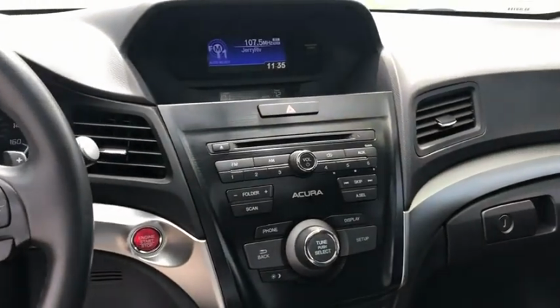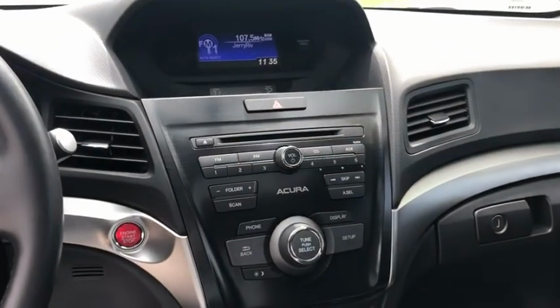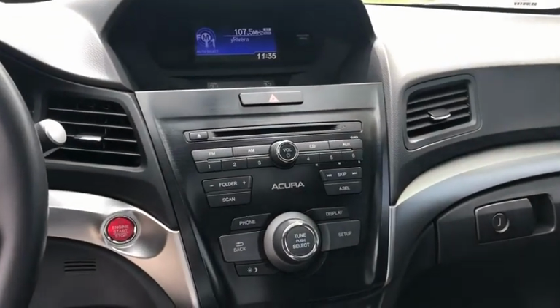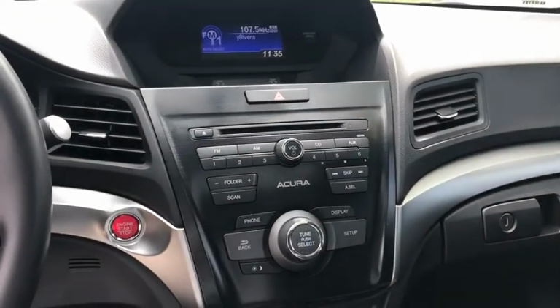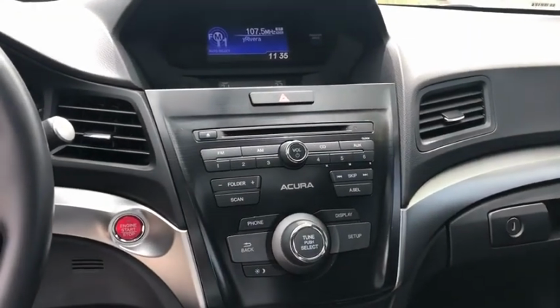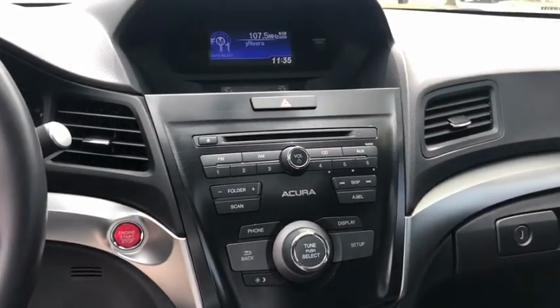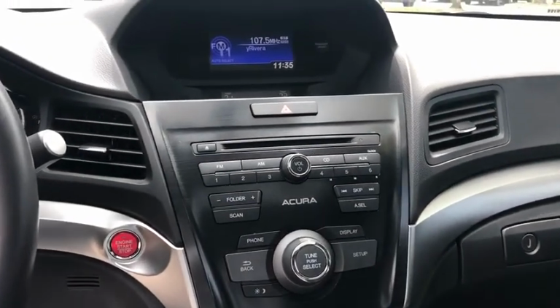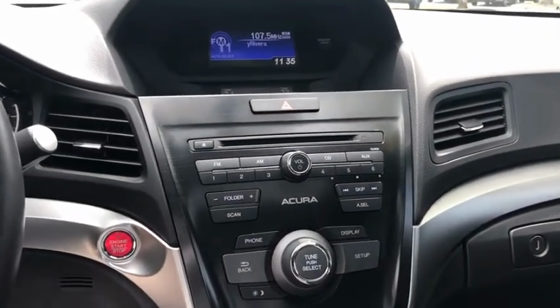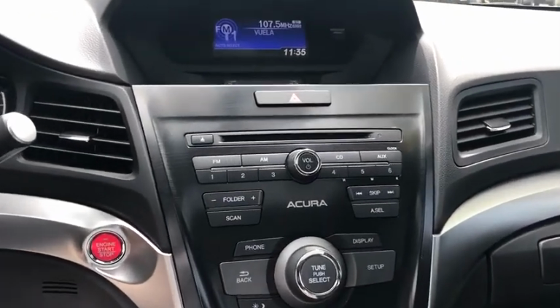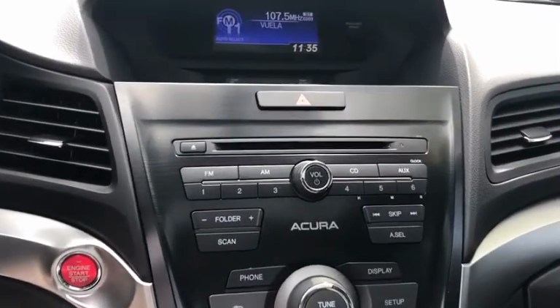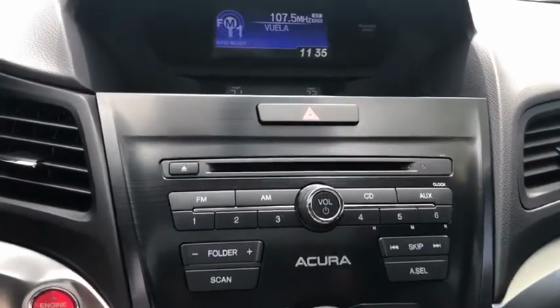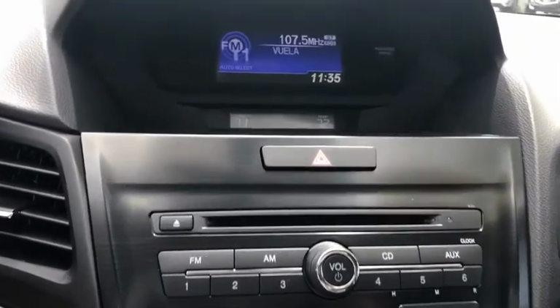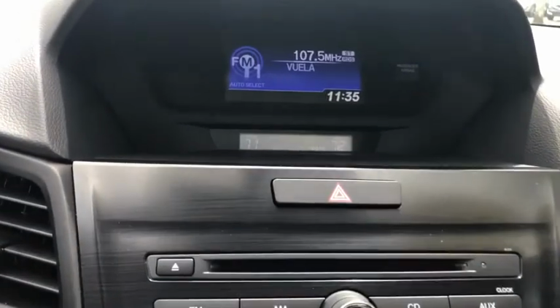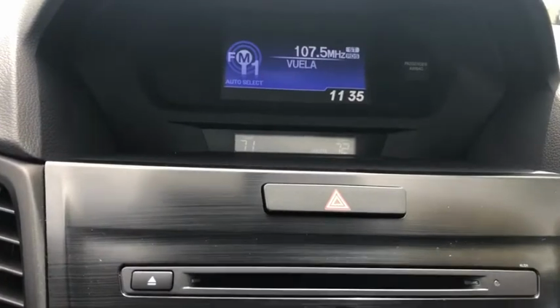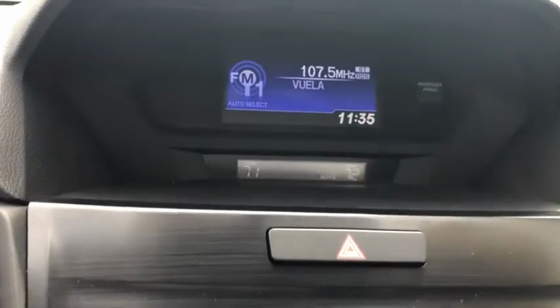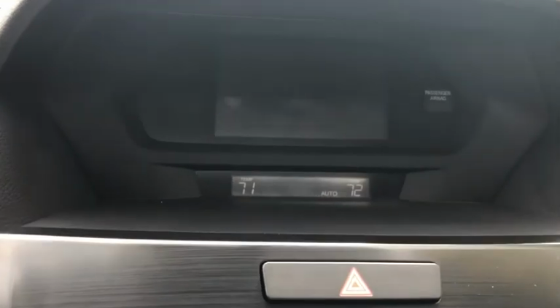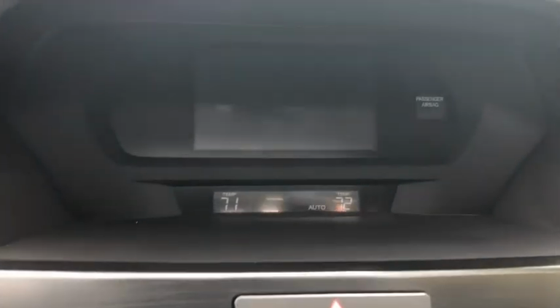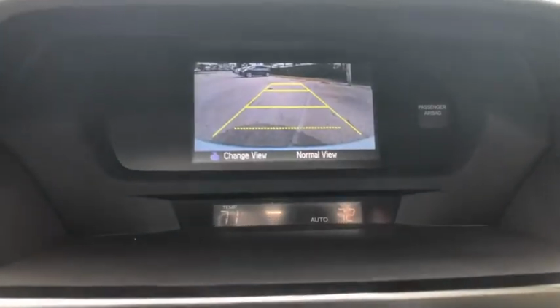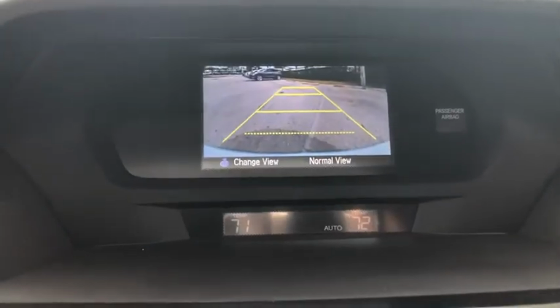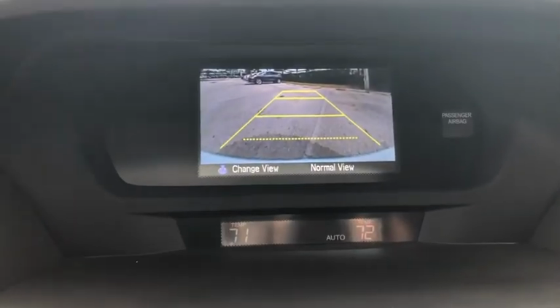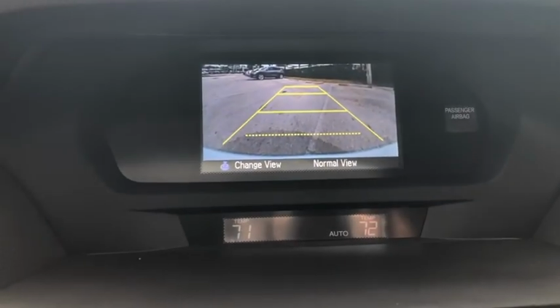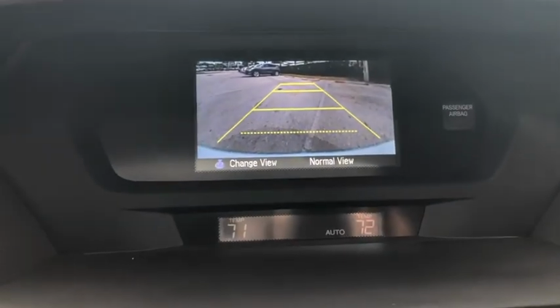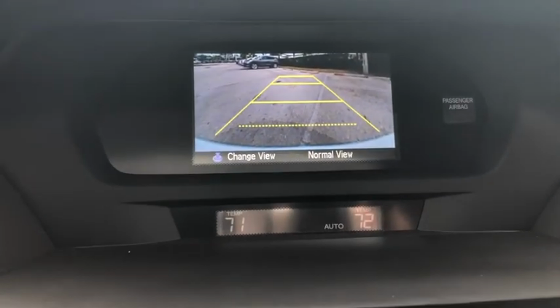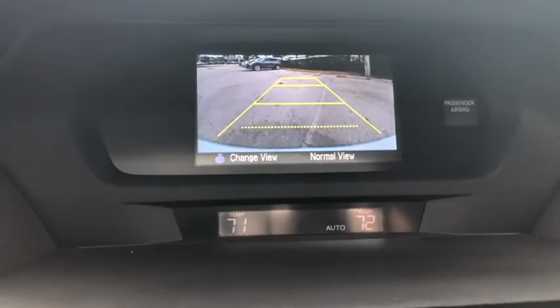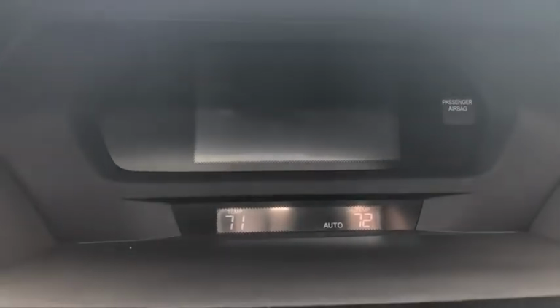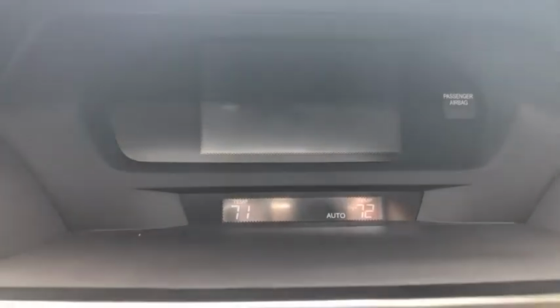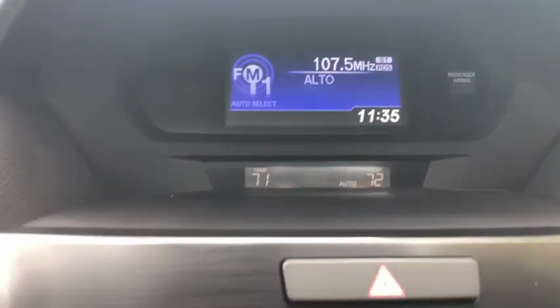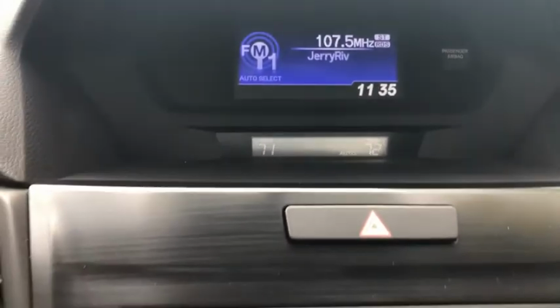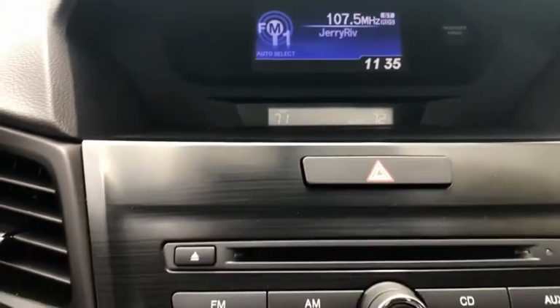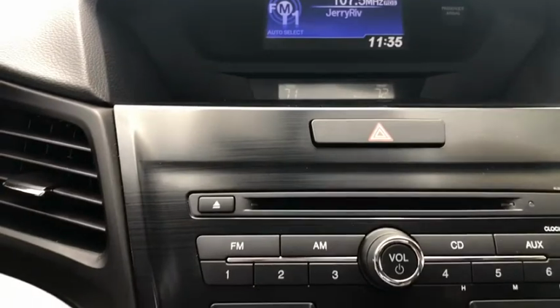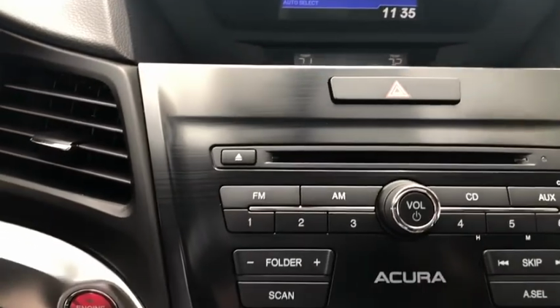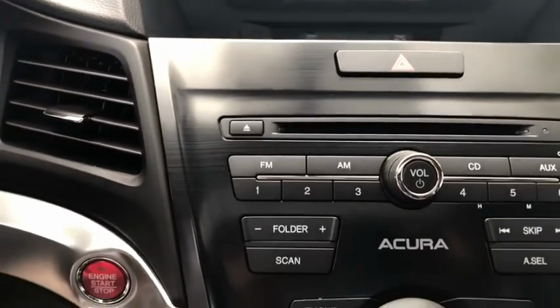Power moonroof, brake assist, tachometer, panic alarm, driver vanity mirror, front reading lamps. Is love at first sight really possible? Let us know when you stop in.